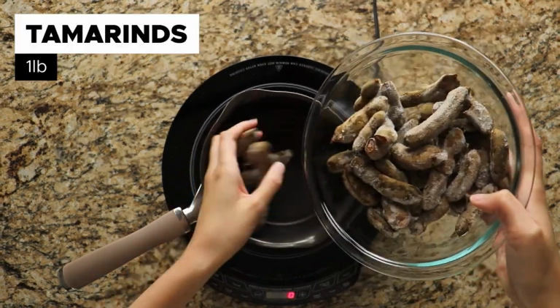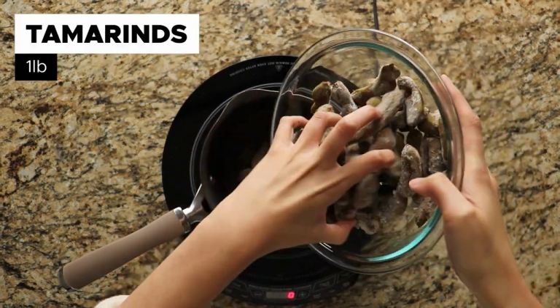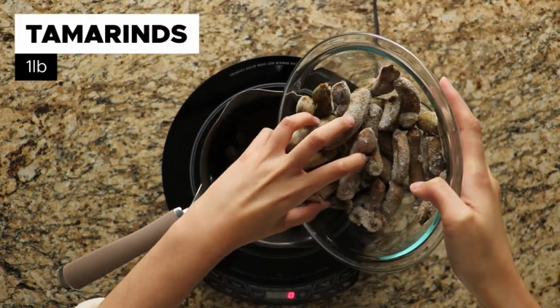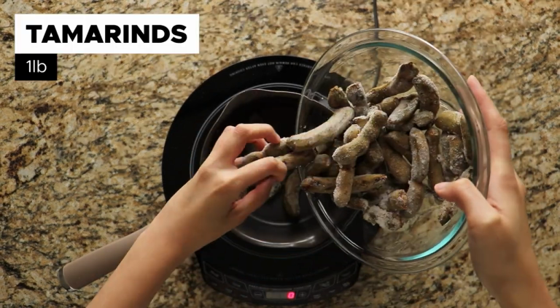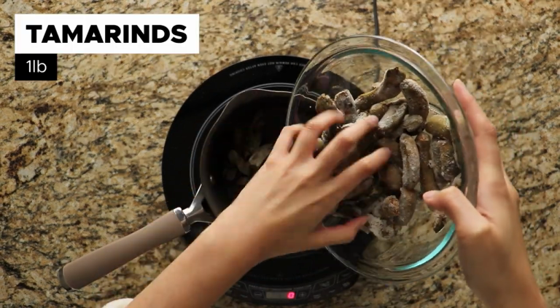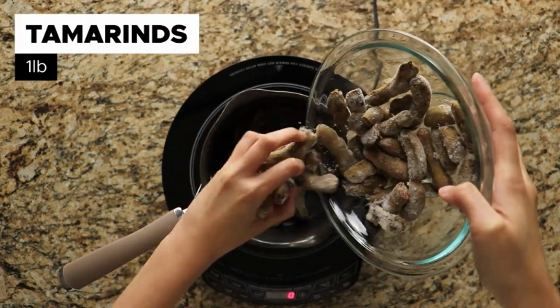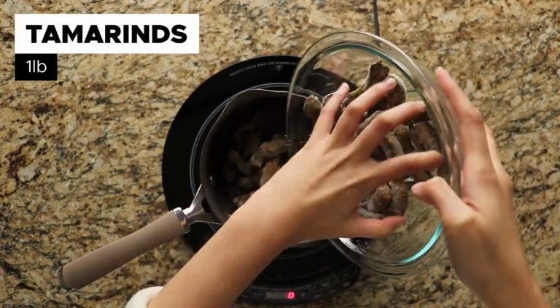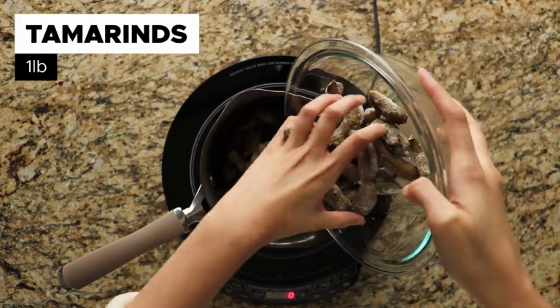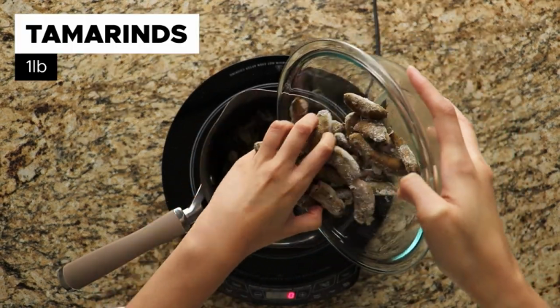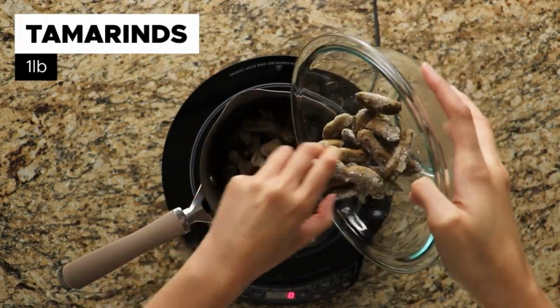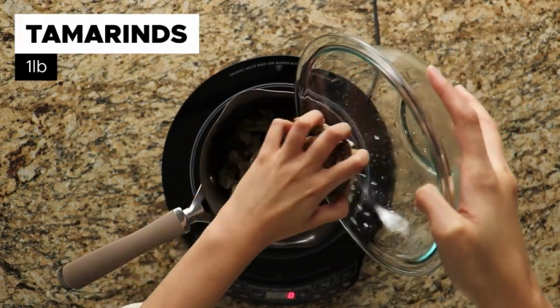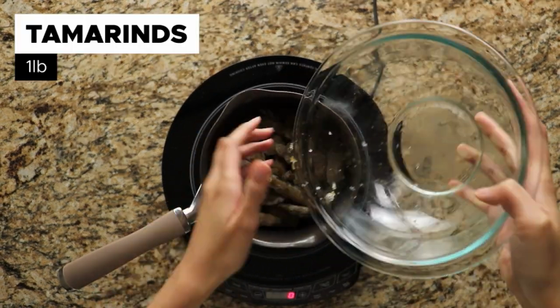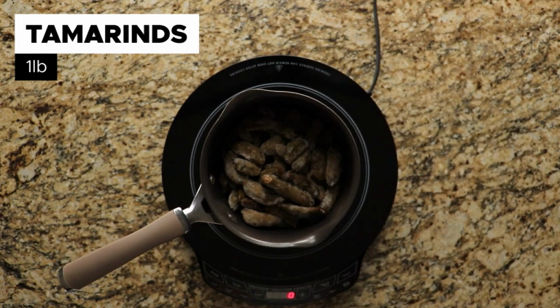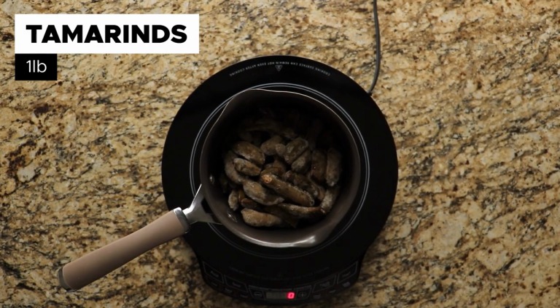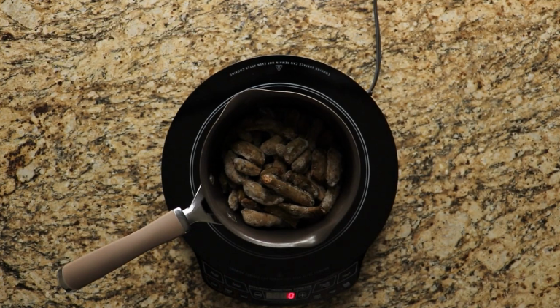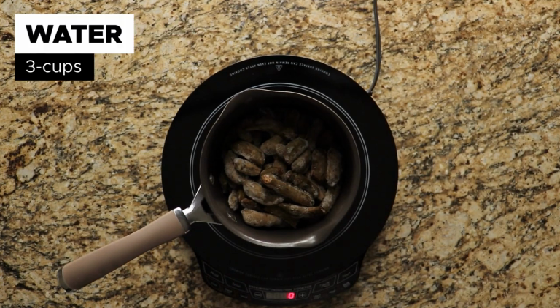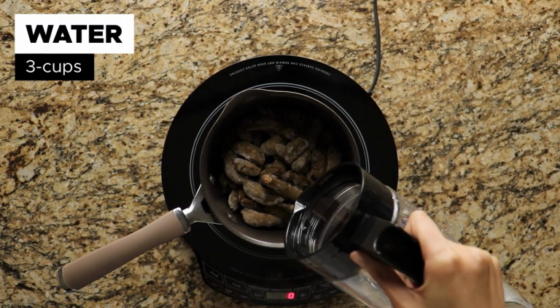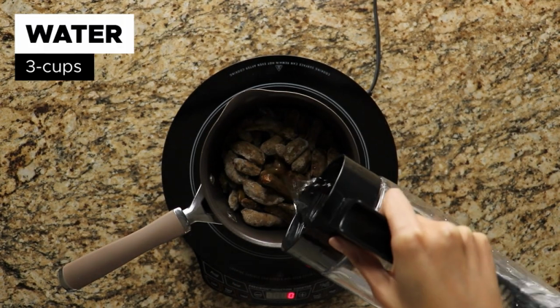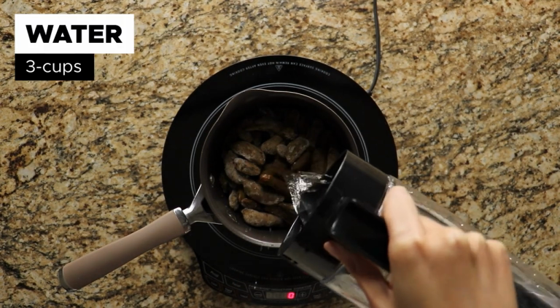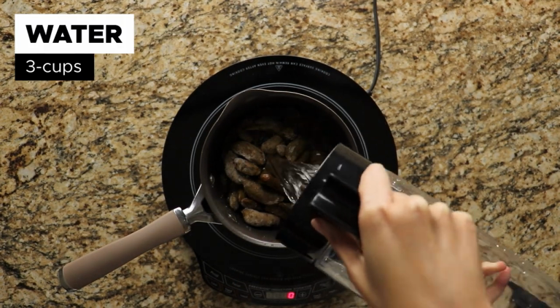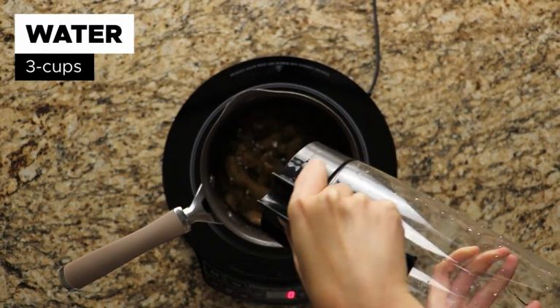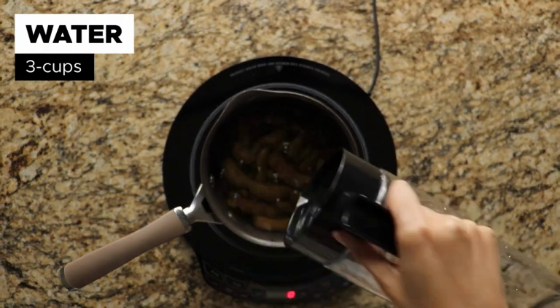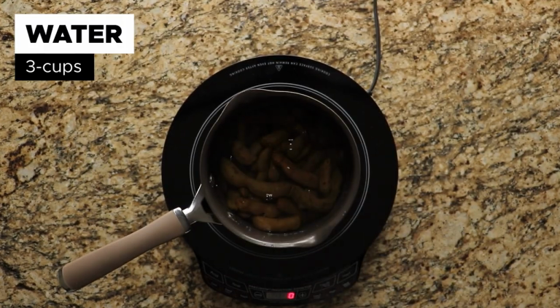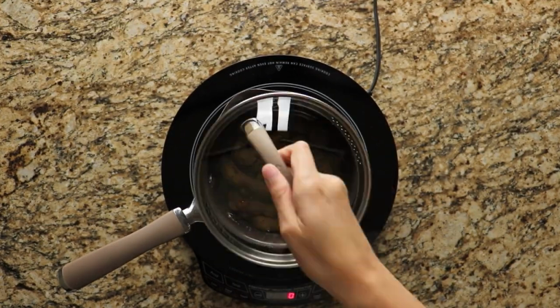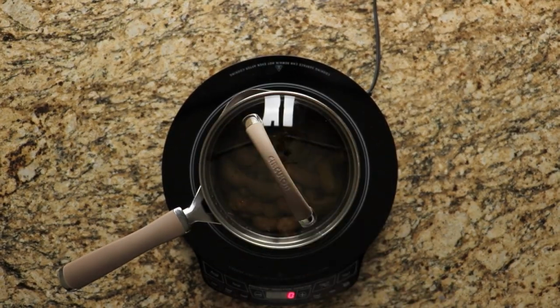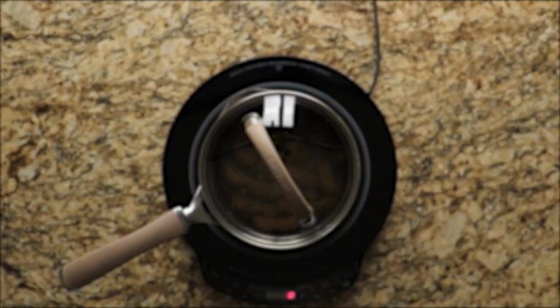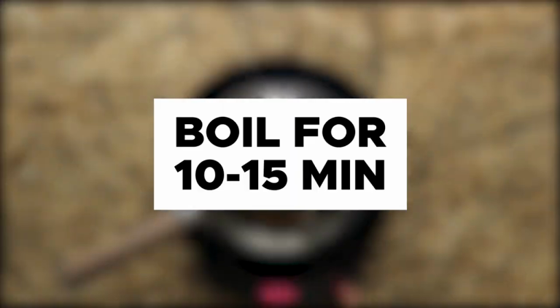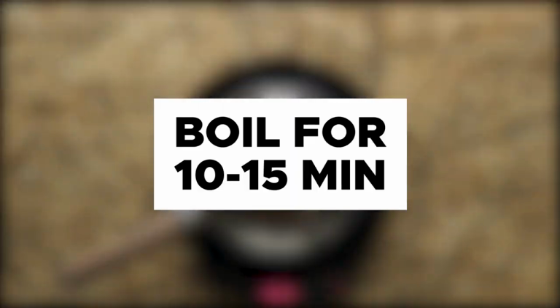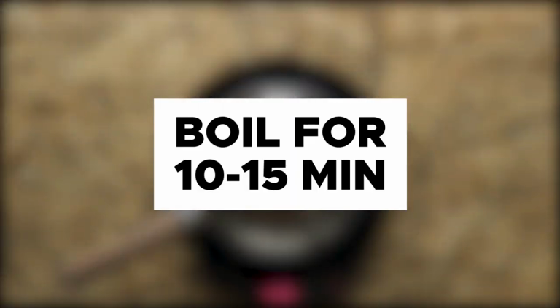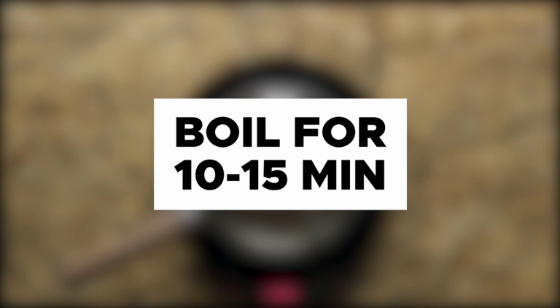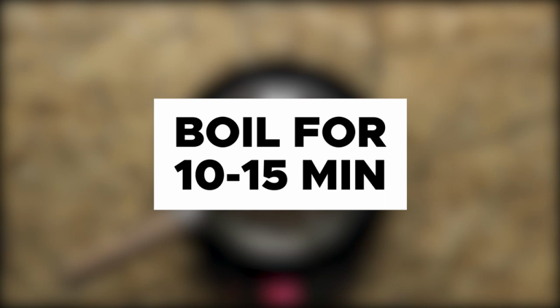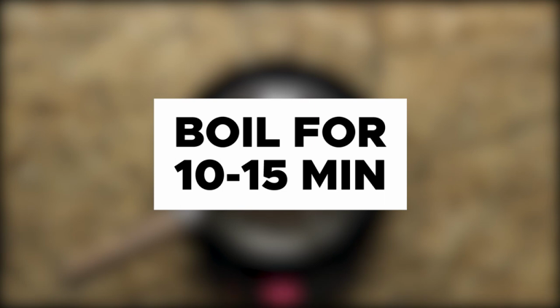We're going to start off by throwing in a pound of unripened, green tamarinds into a pot, followed by 3 cups of water. Then boil it for about 10 to 15 minutes.